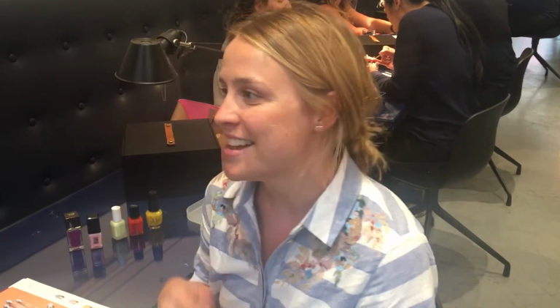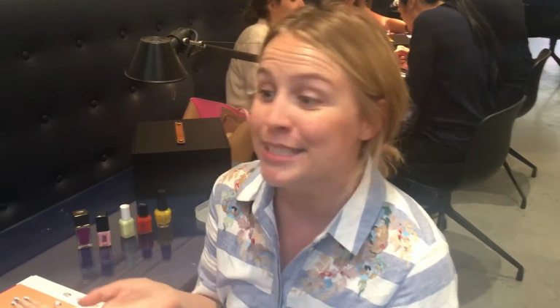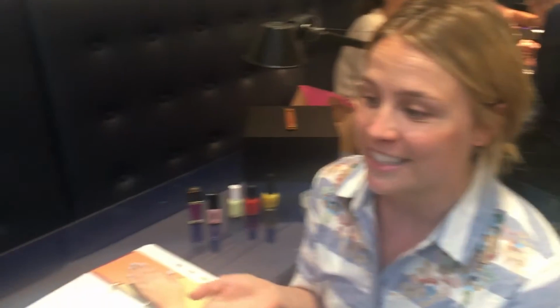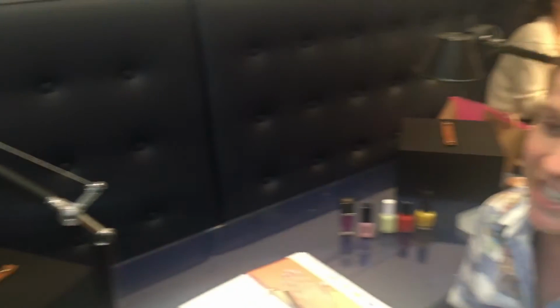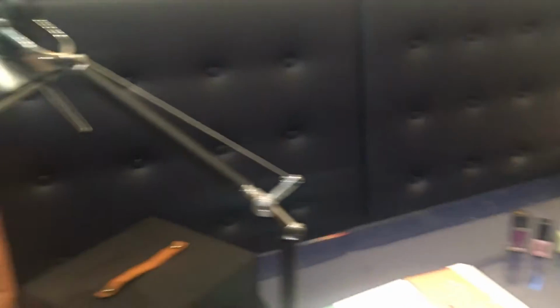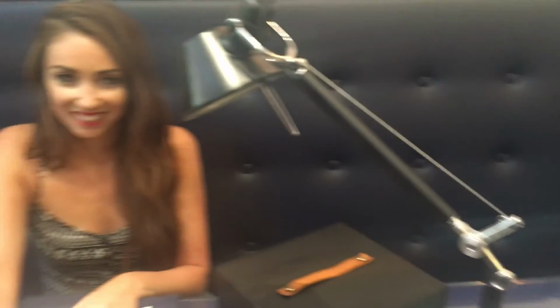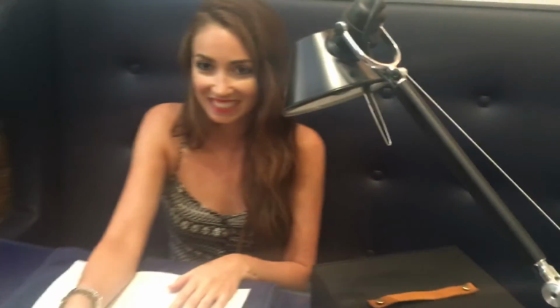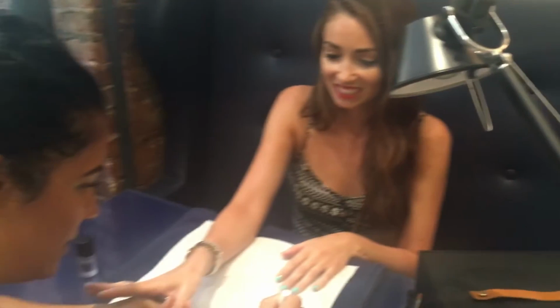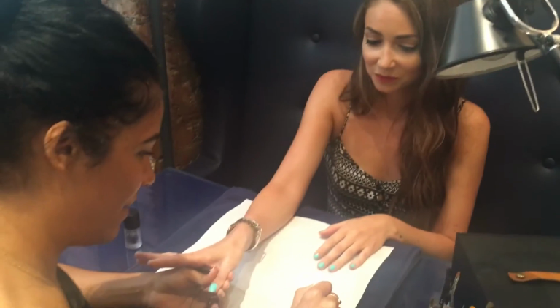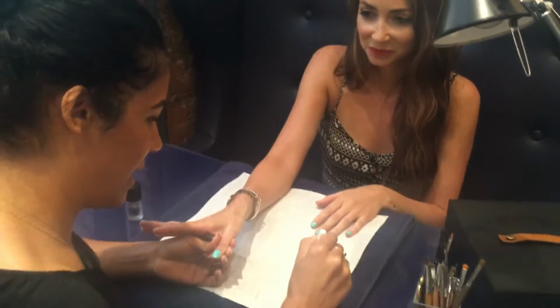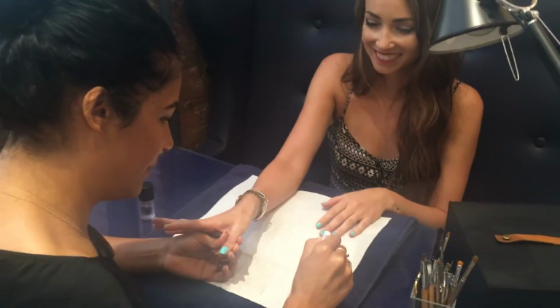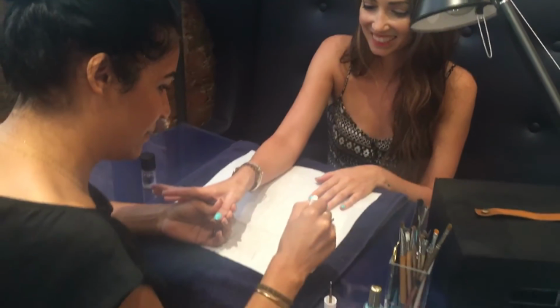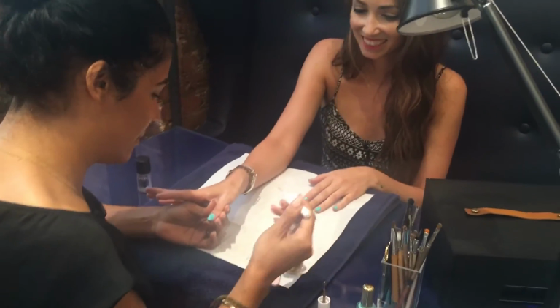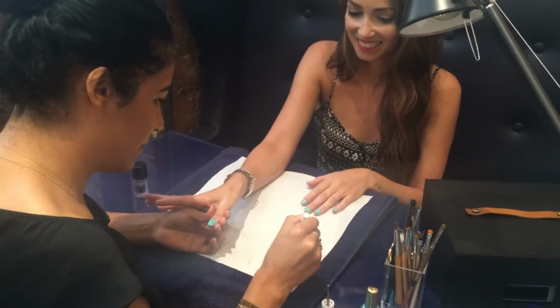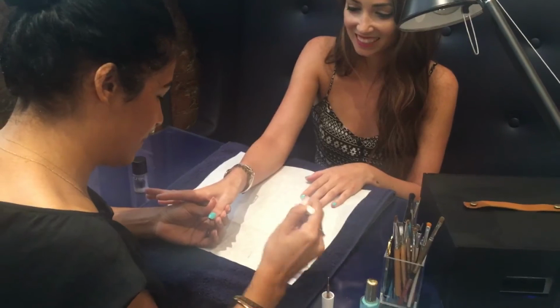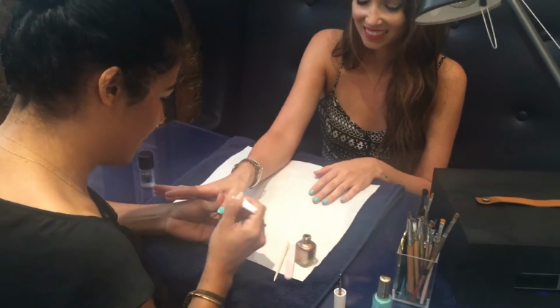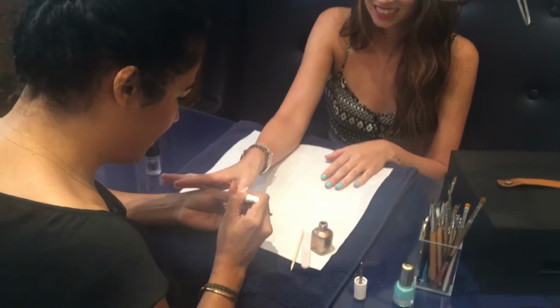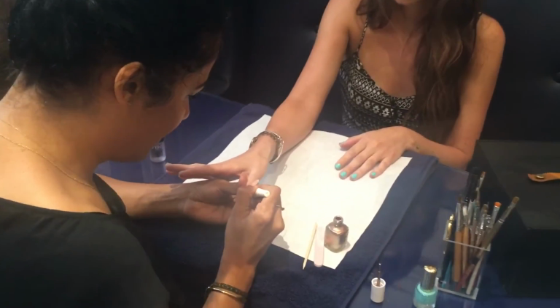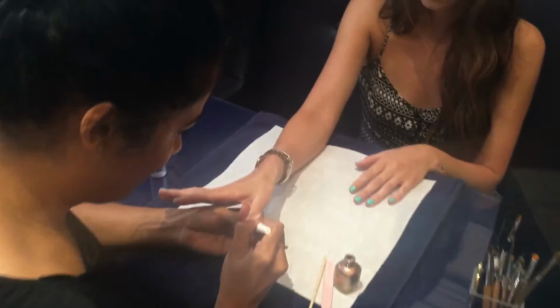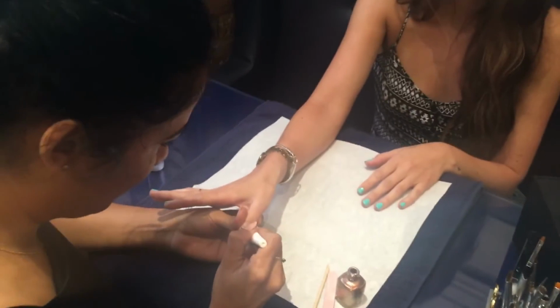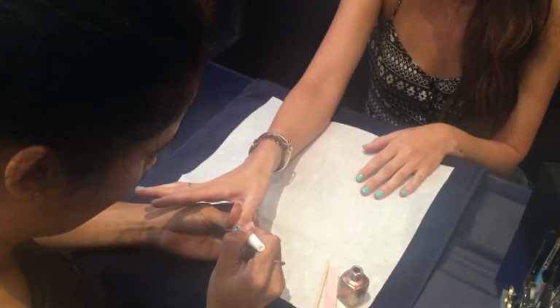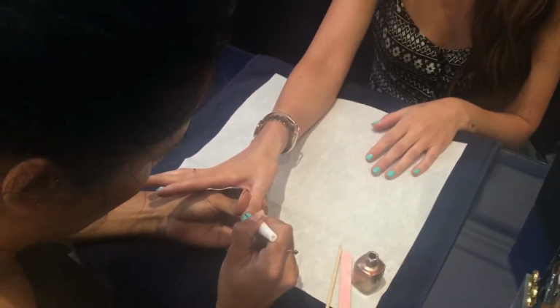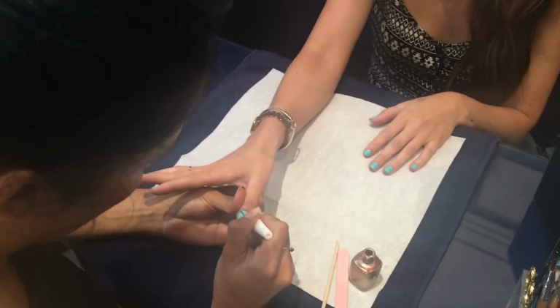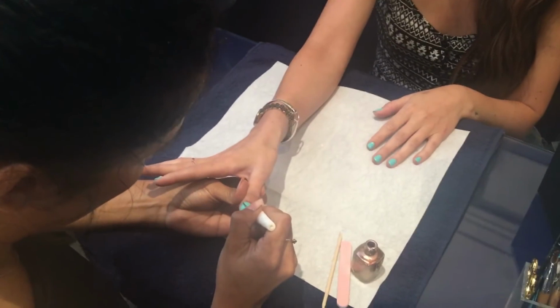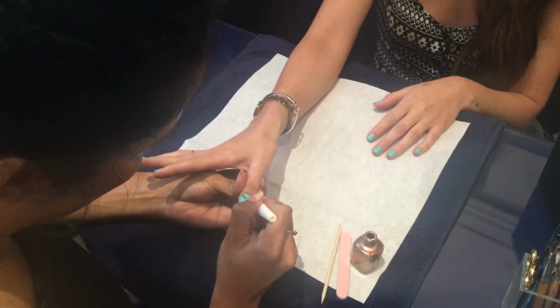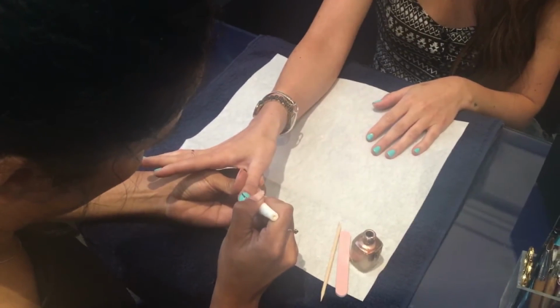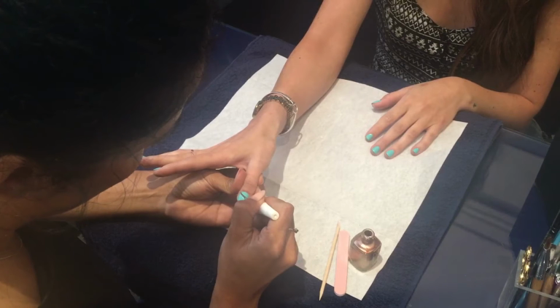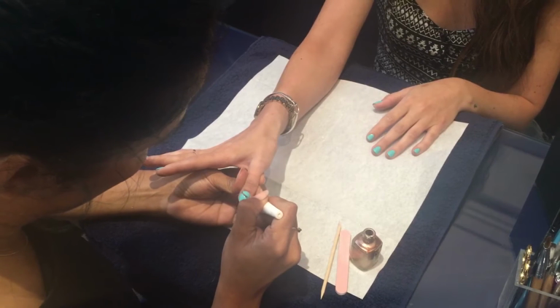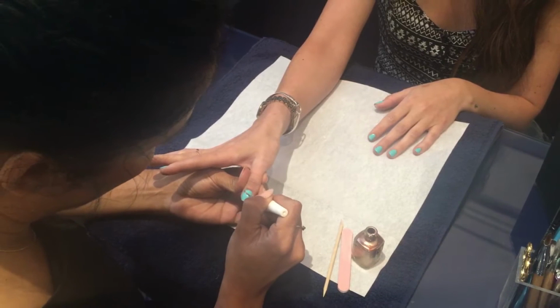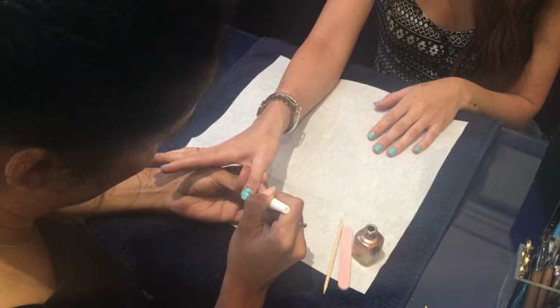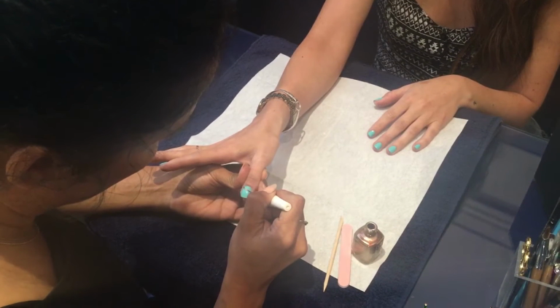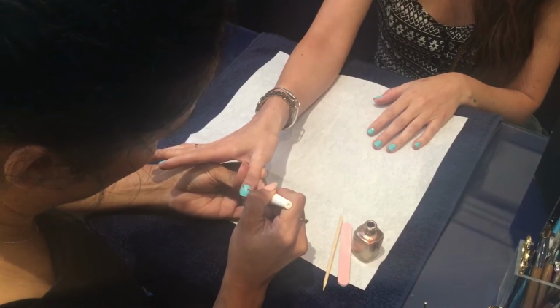This is Mabelin — she is one of our artists at Paintbox. She's been here since the beginning and is an expert at precise lines and creating this really beautiful swoop color that's super flattering for nails.